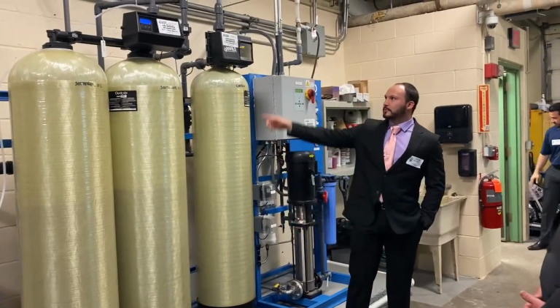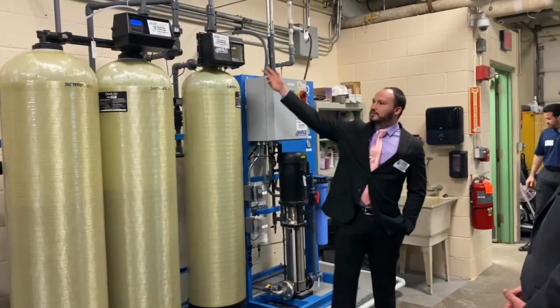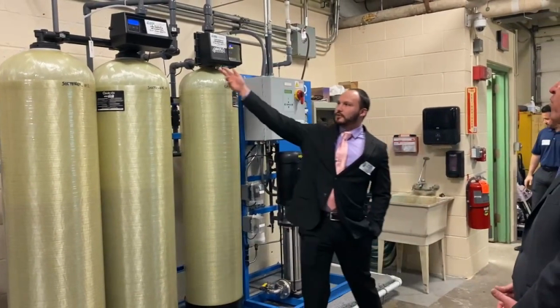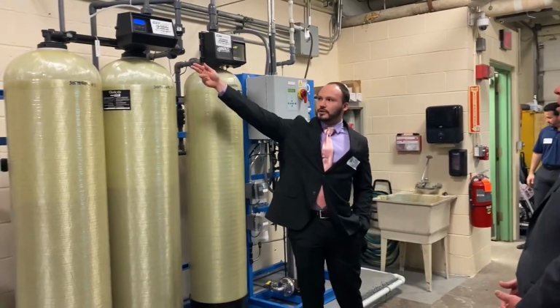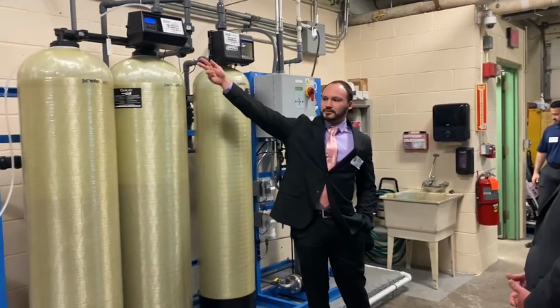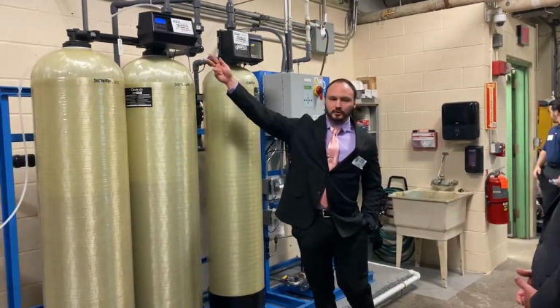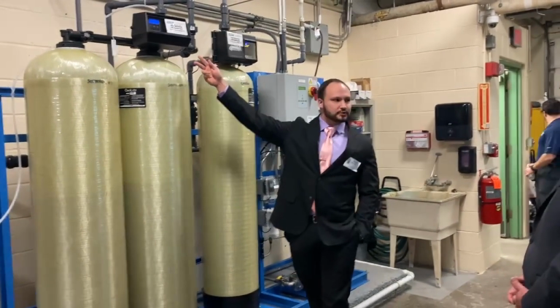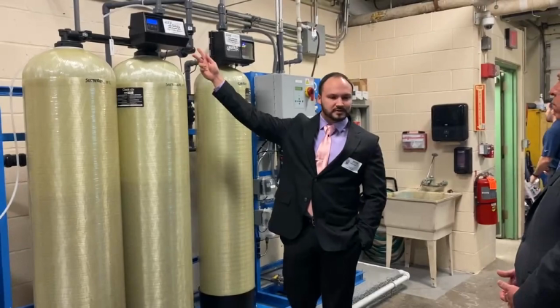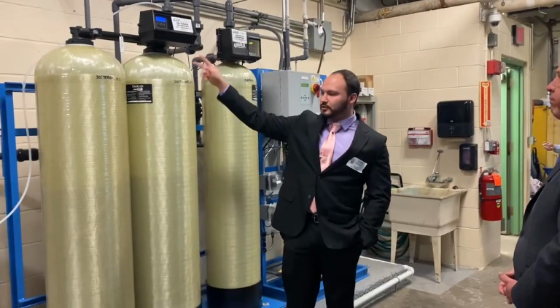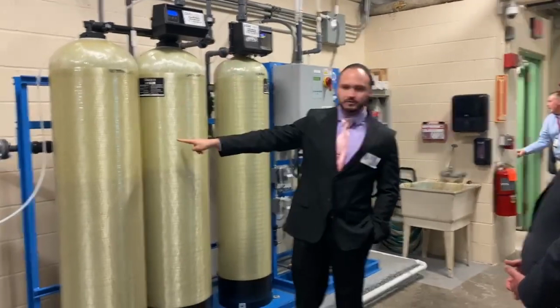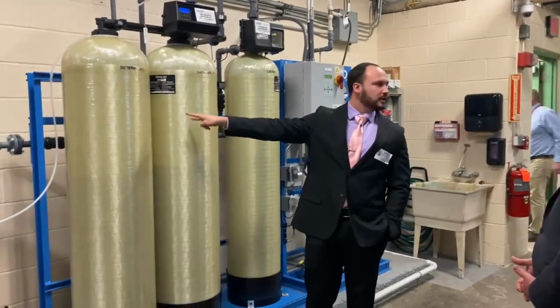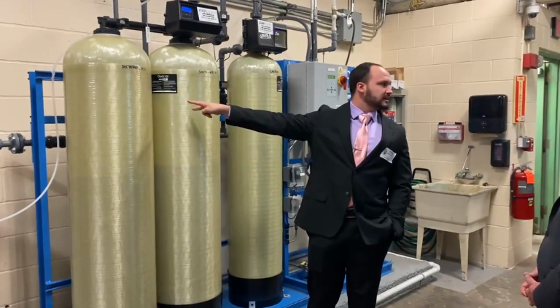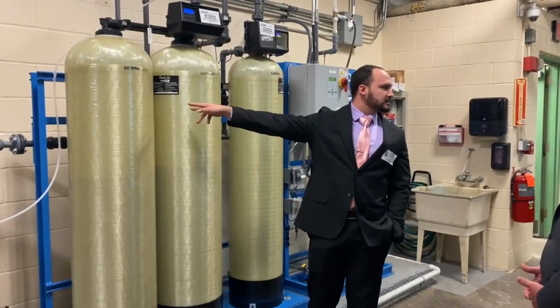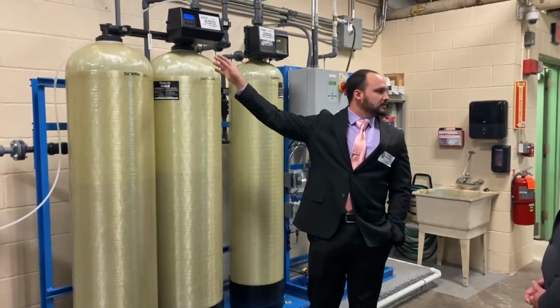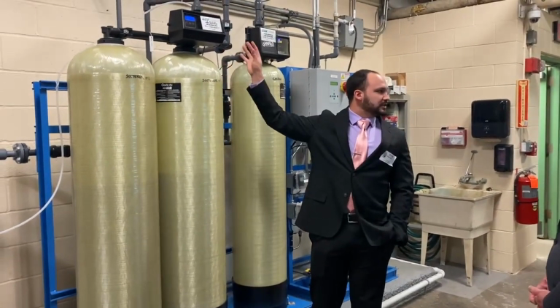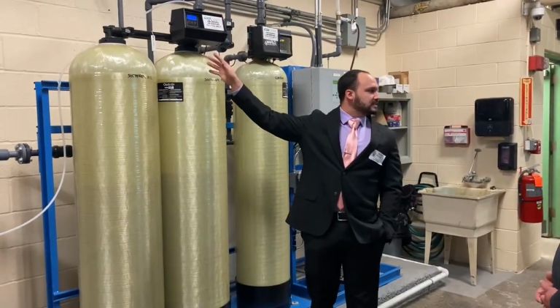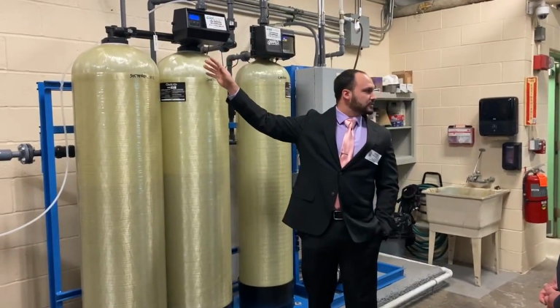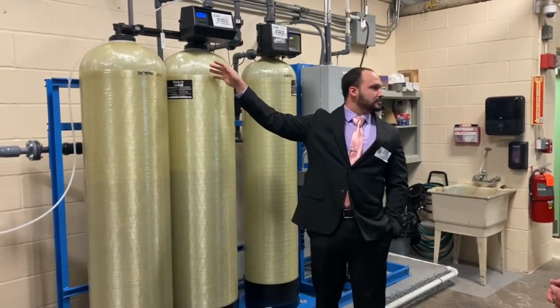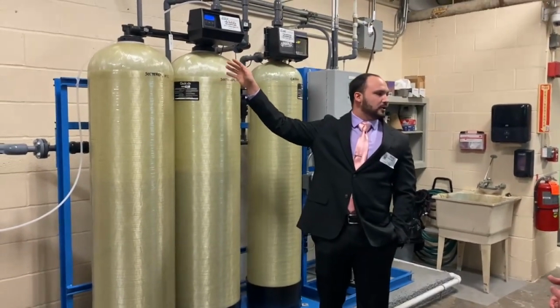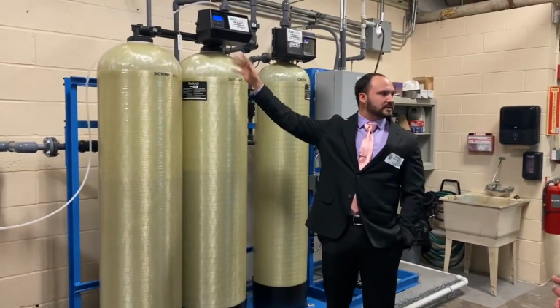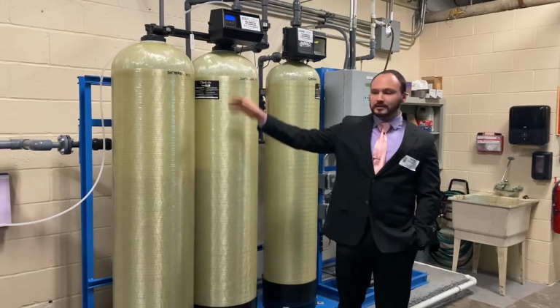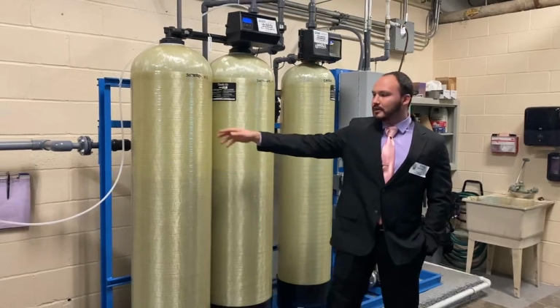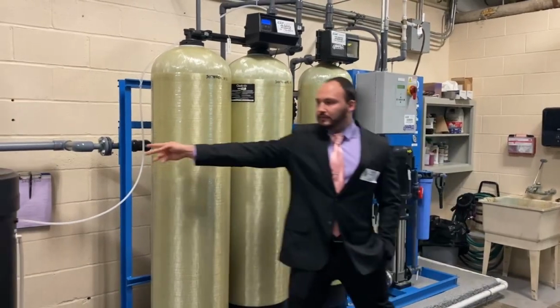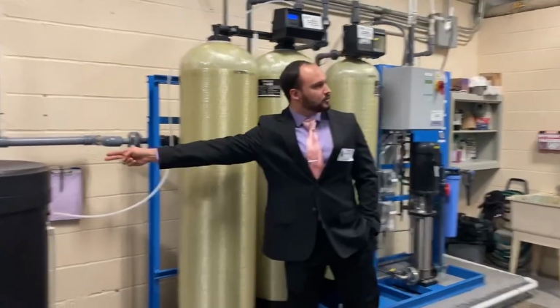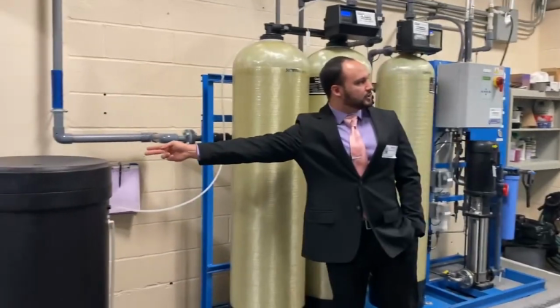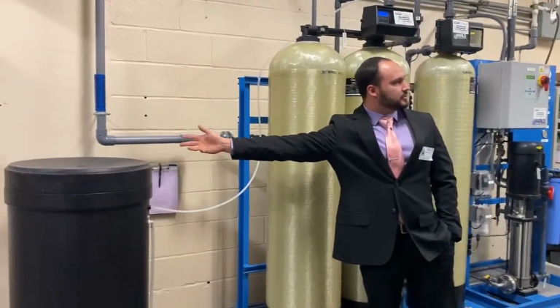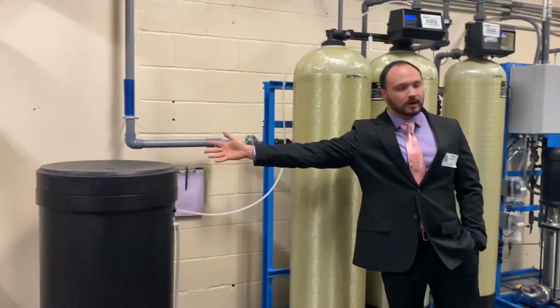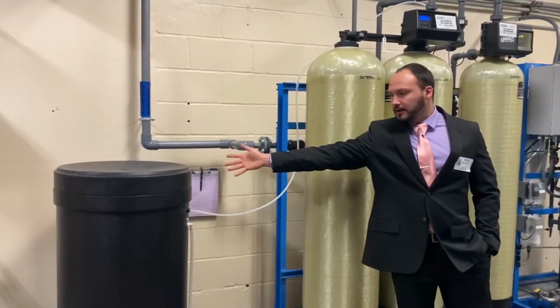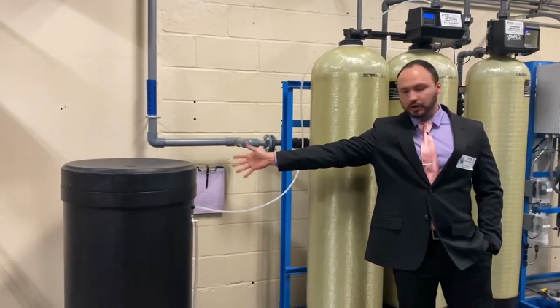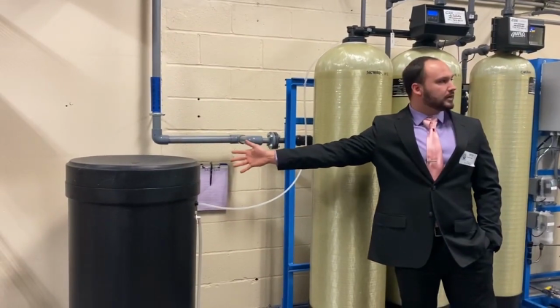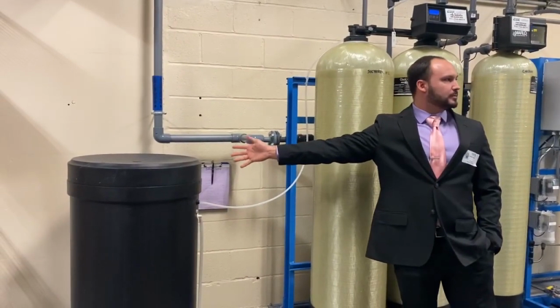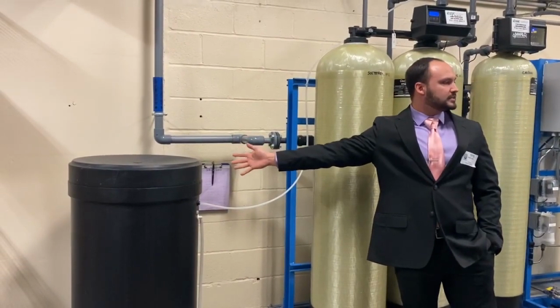From here, it then flows to the water softener, which is a two-part system. These two tanks are the main tanks for the system, also known as the resin tanks. They work in conjunction with this drum right here, which is the brine tank.